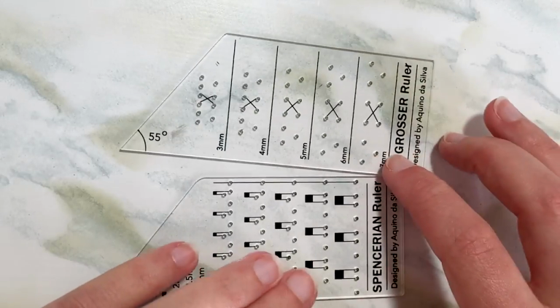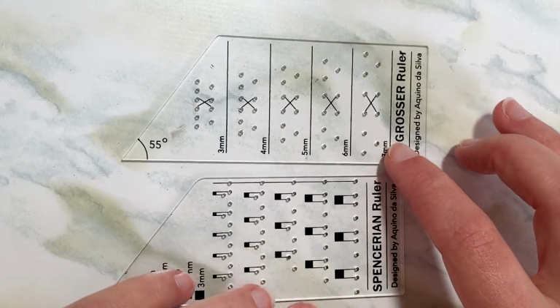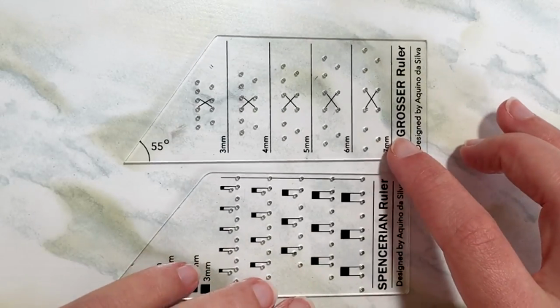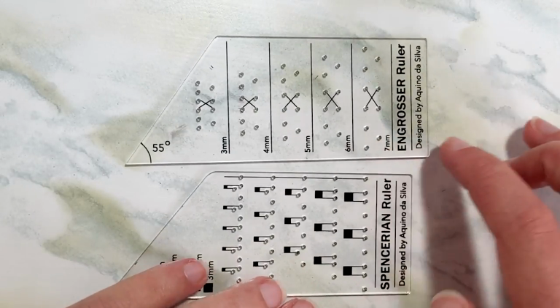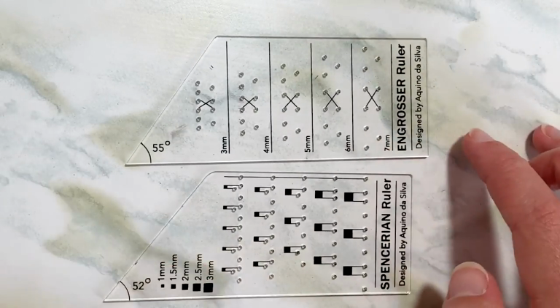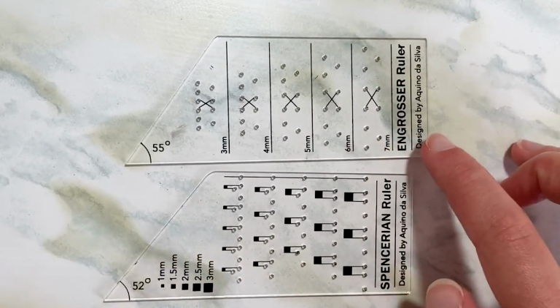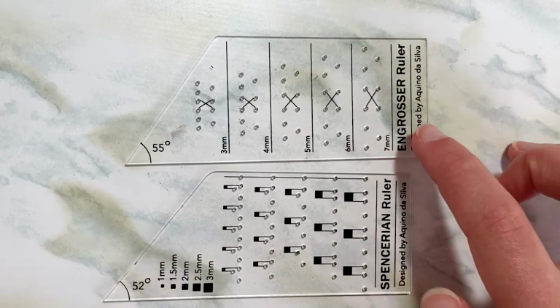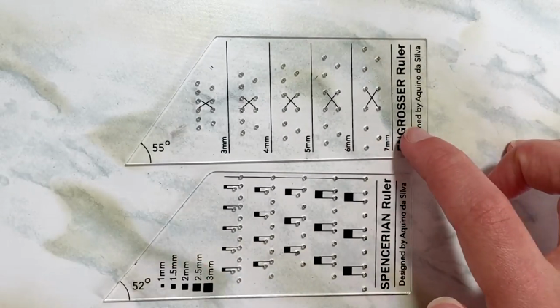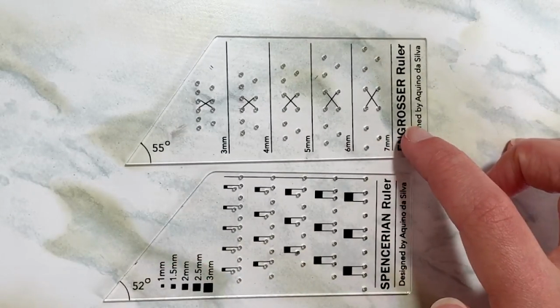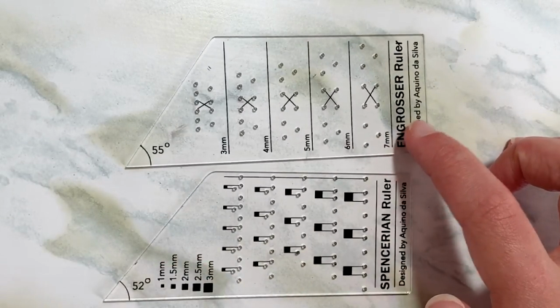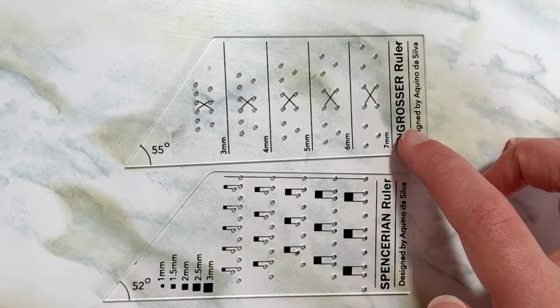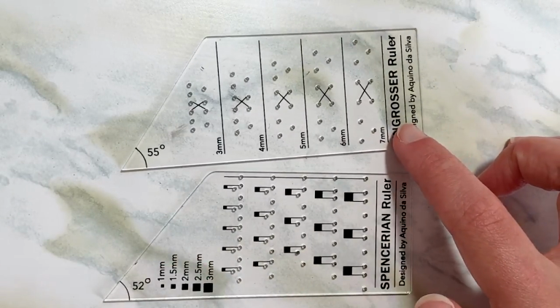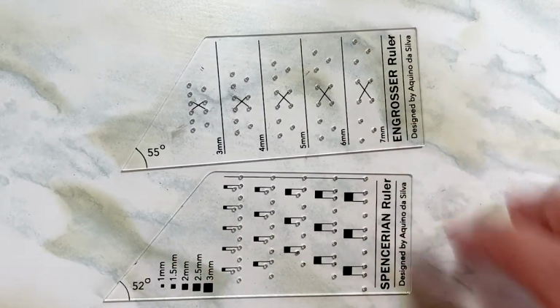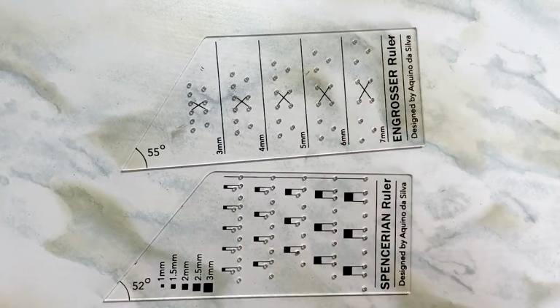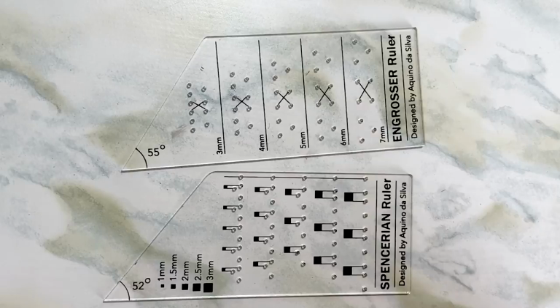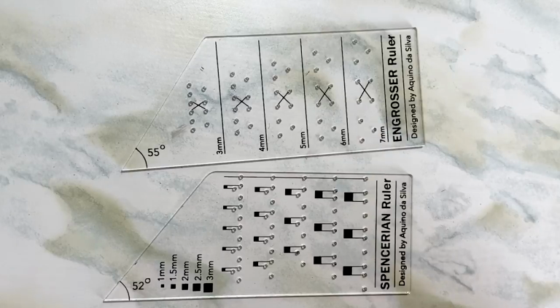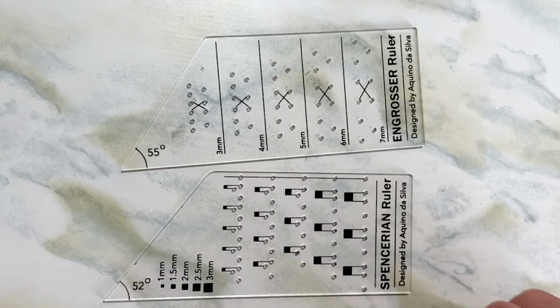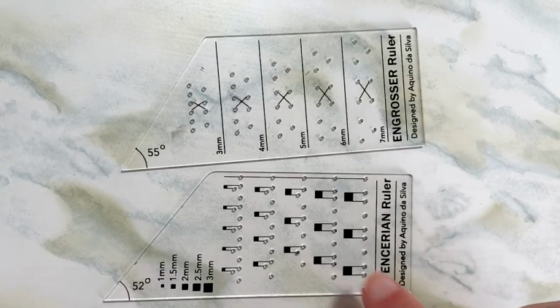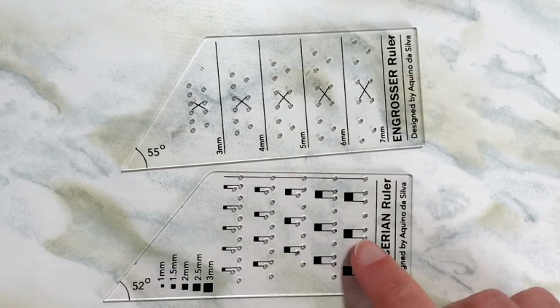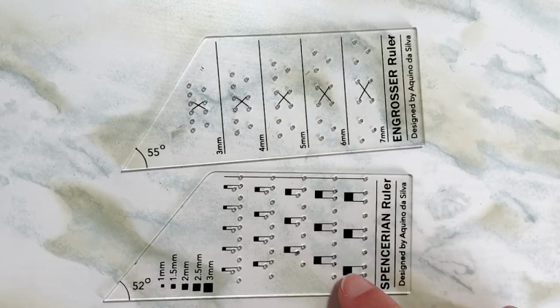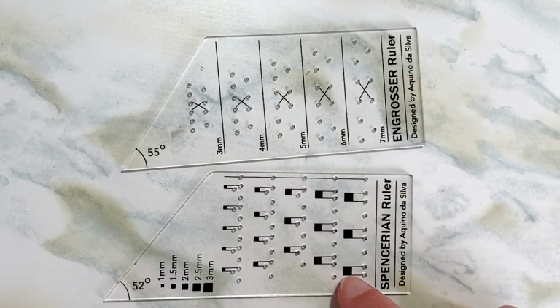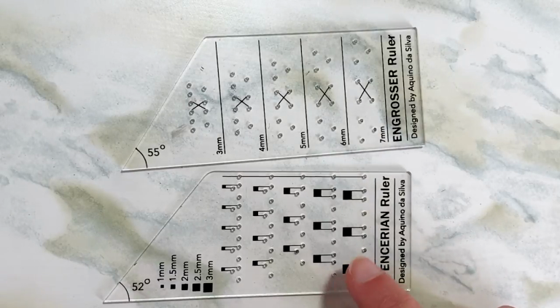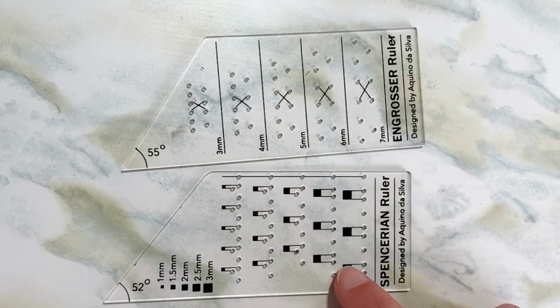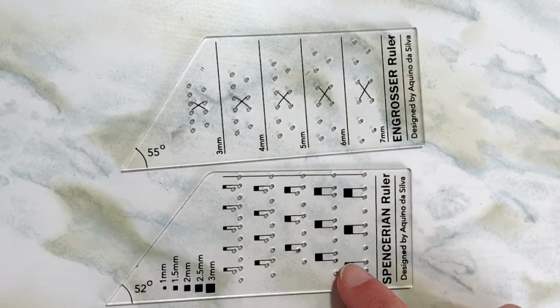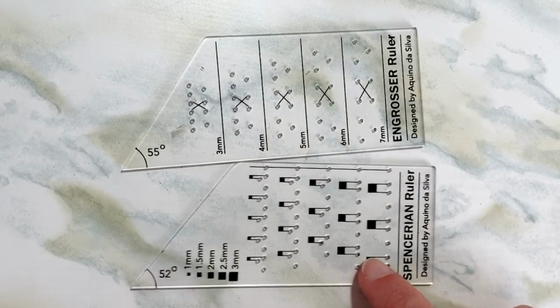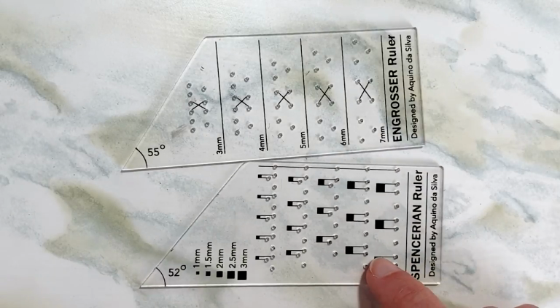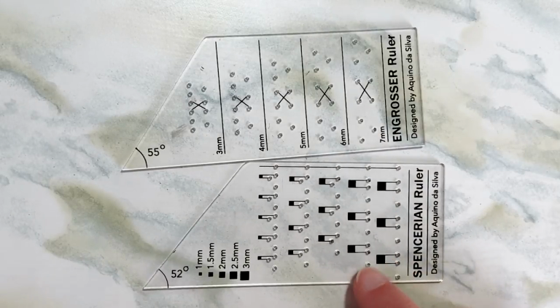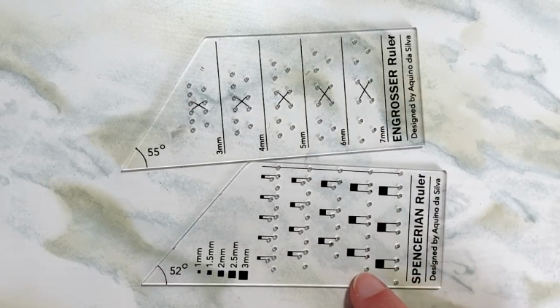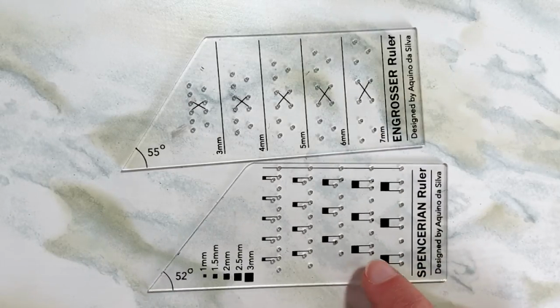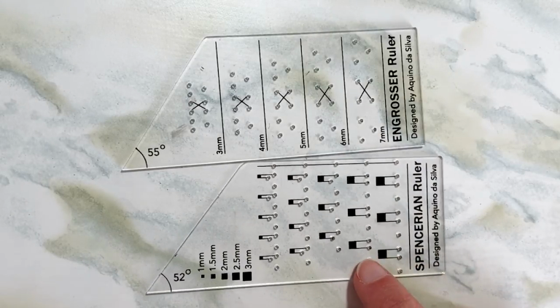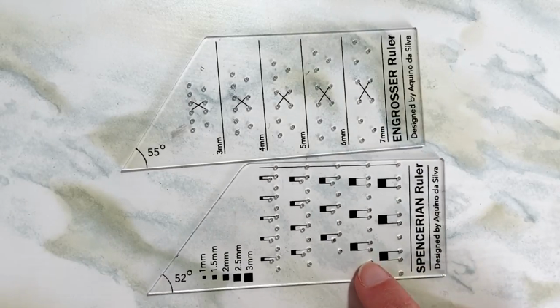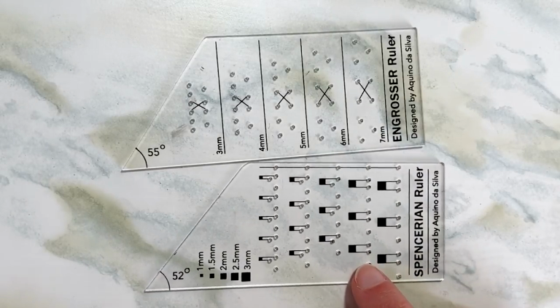There are two versions: the engrosser ruler, which can be used for copperplate calligraphy, and the spencerian, which is used for spencerian calligraphy.